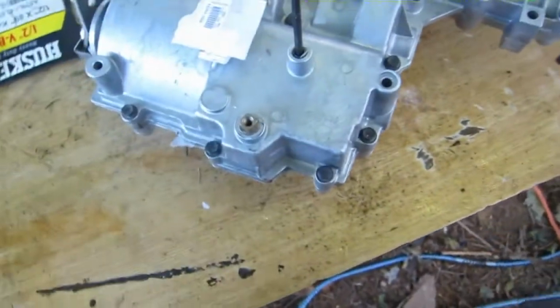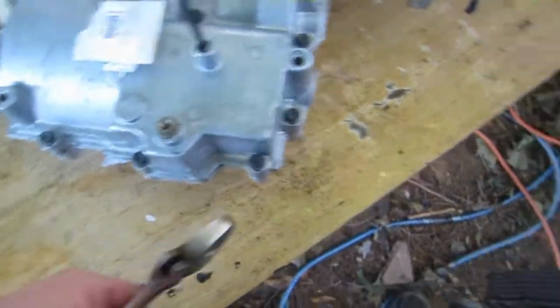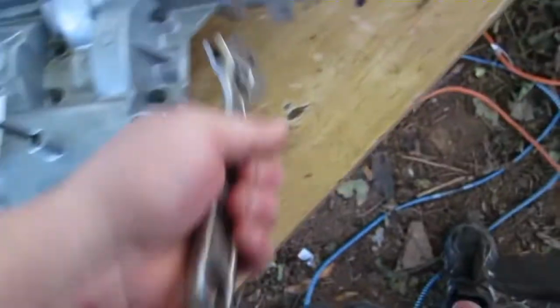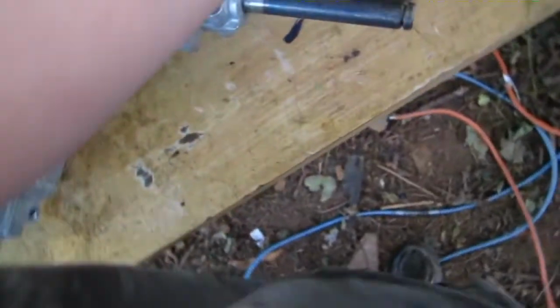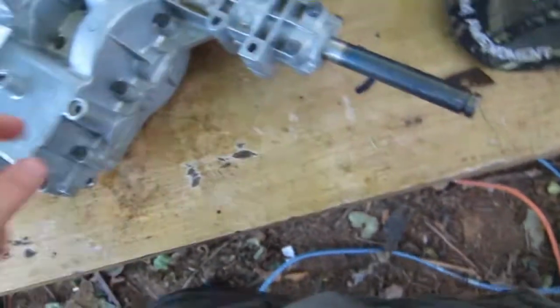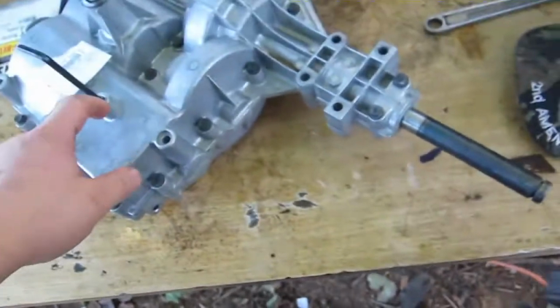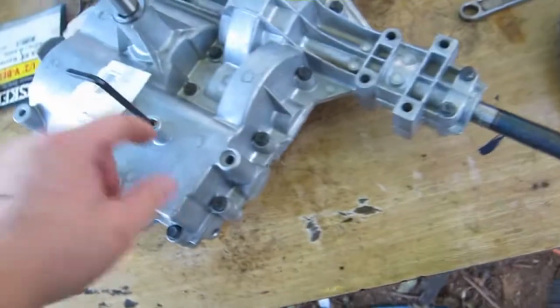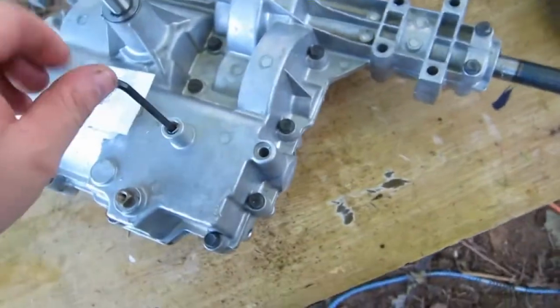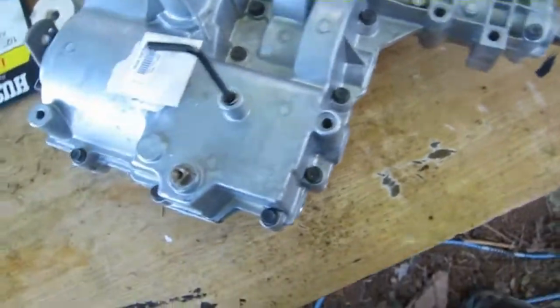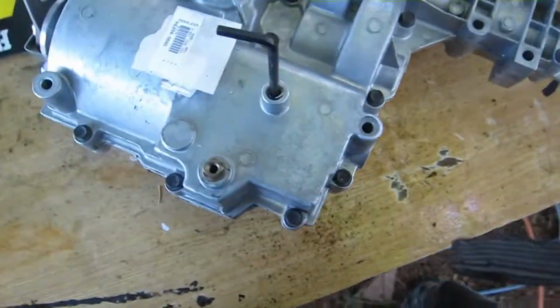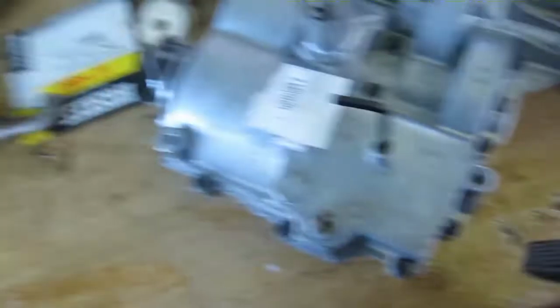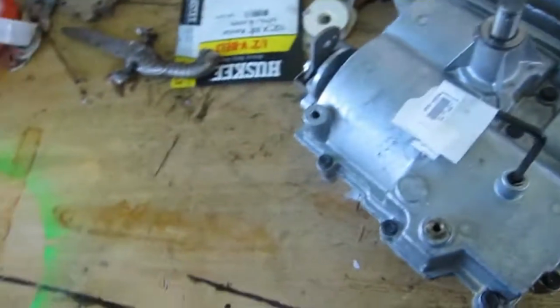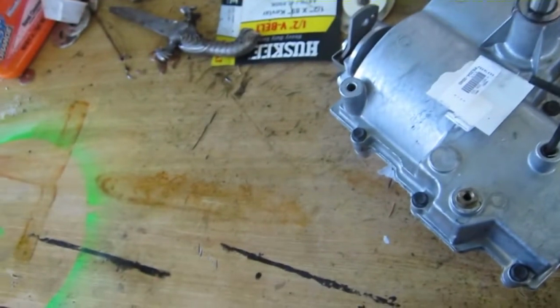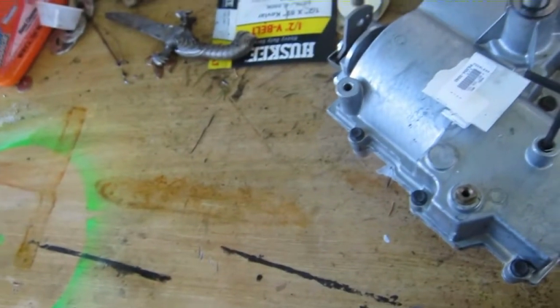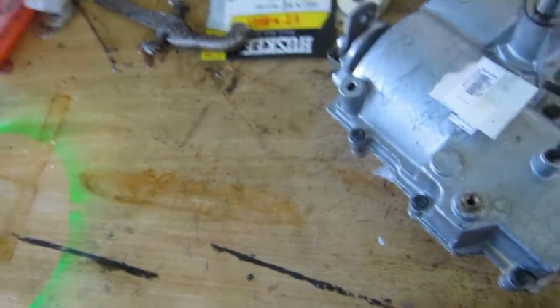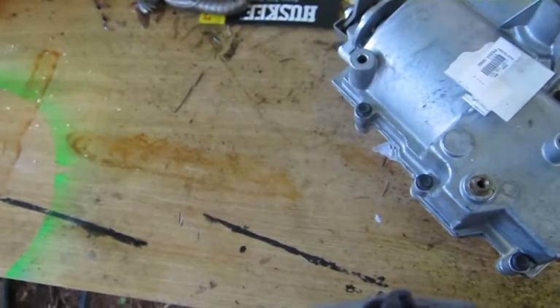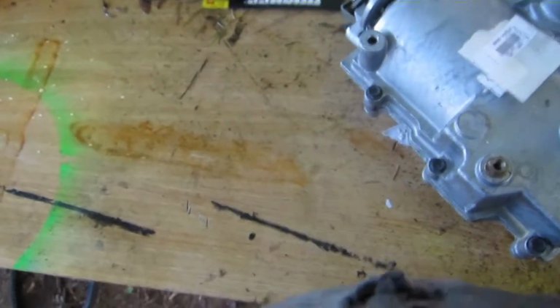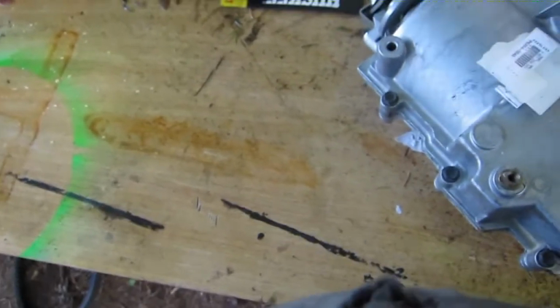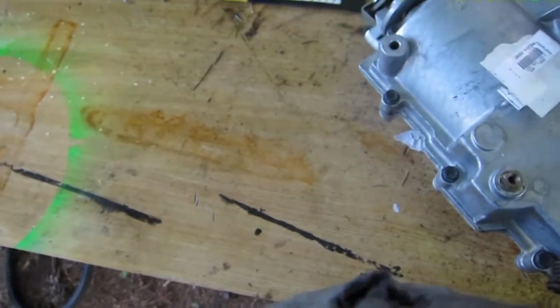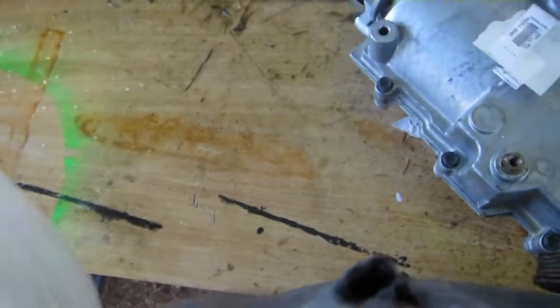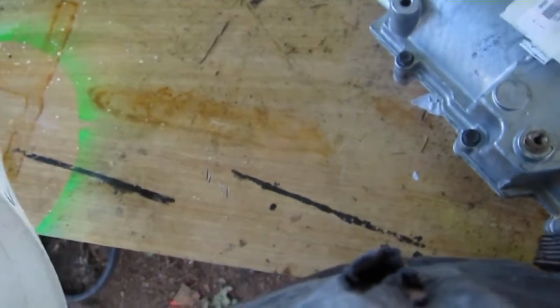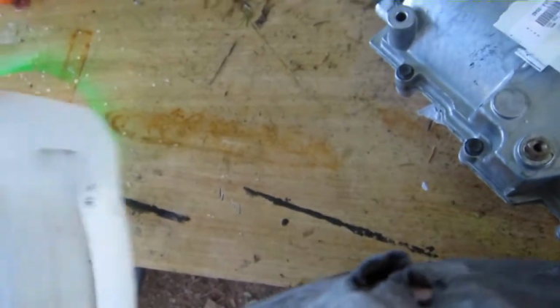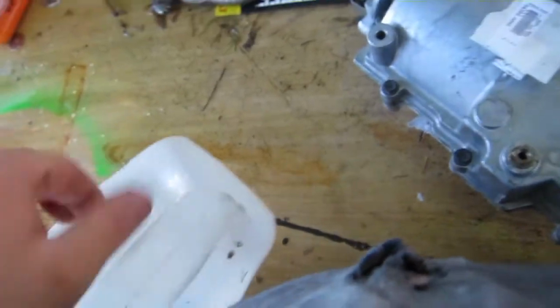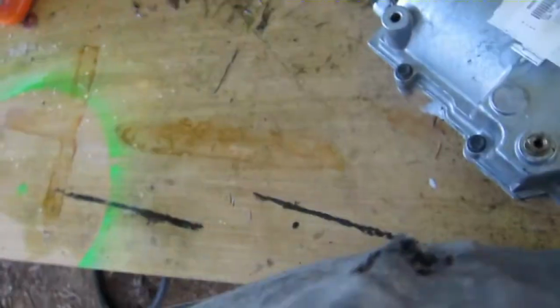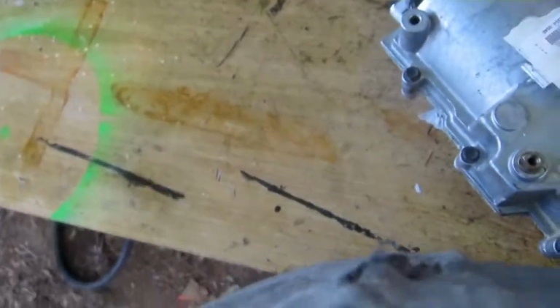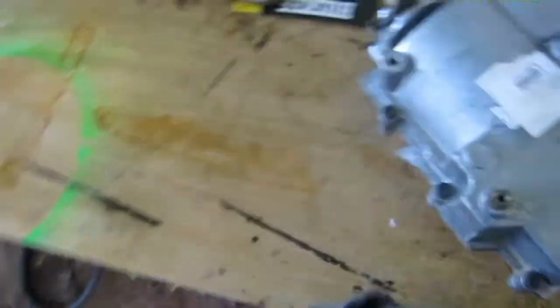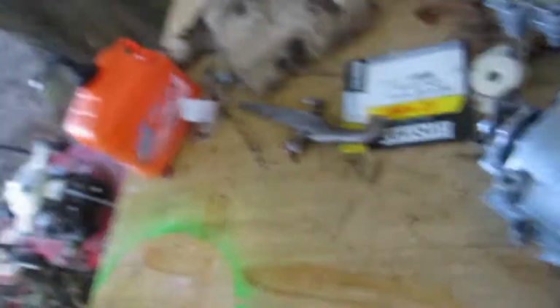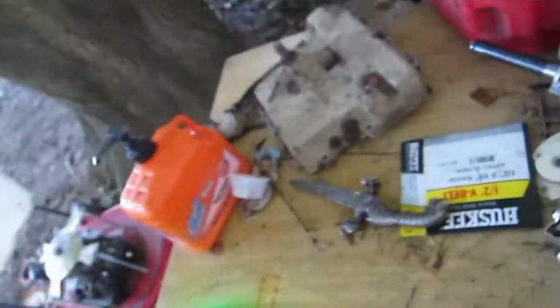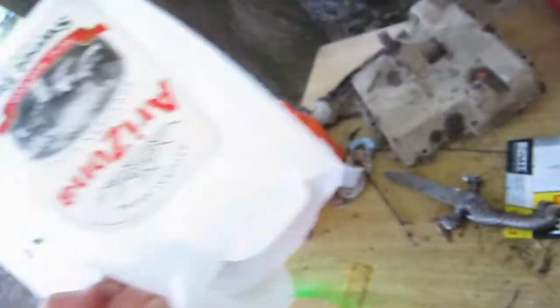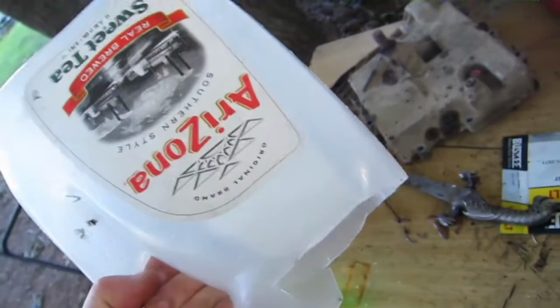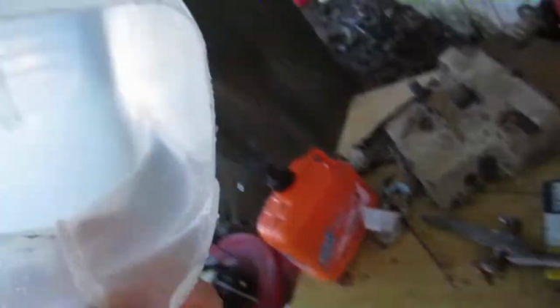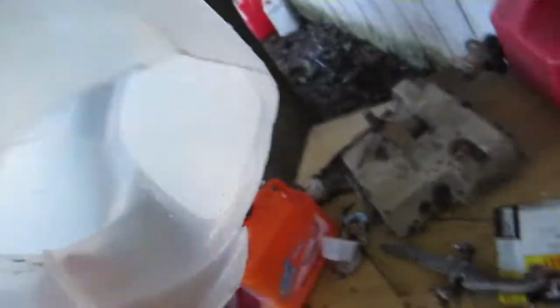I probably still can't fill it this way, so that's the plan. I'm going to try saving the oil, but I'm also going to try getting transmission fluid. If I can't get transmission fluid today, I'll try getting oil back in. I'm going to dry the inside of this container out and start putting oil in it.